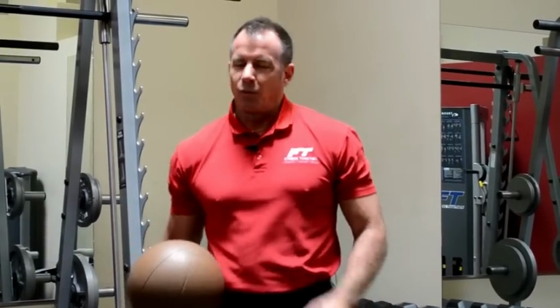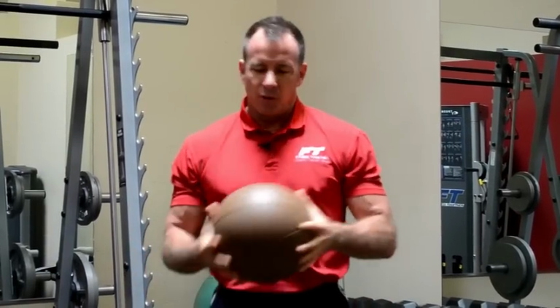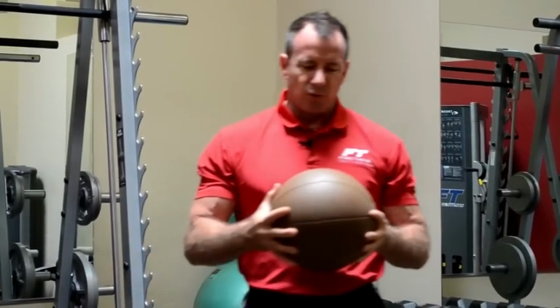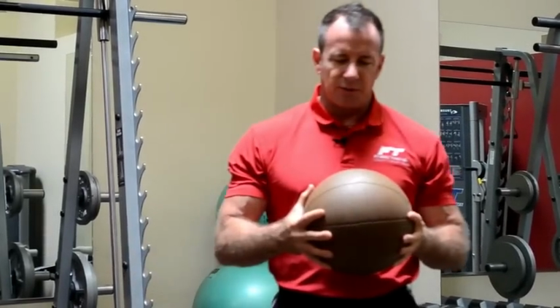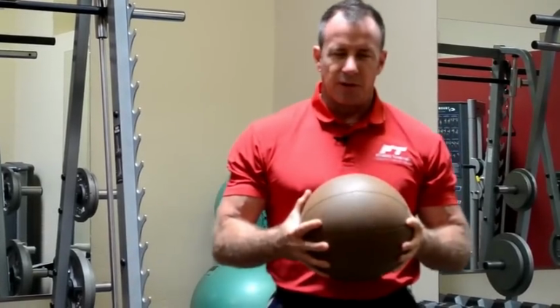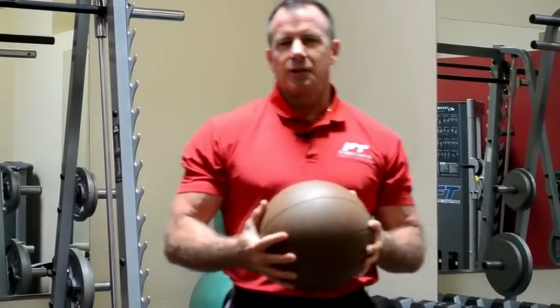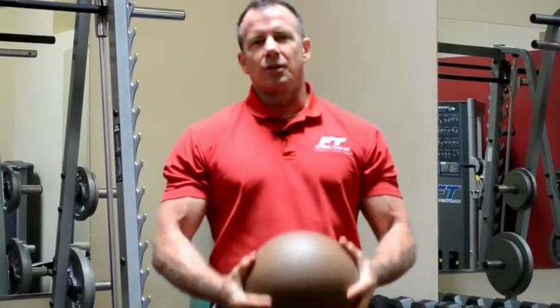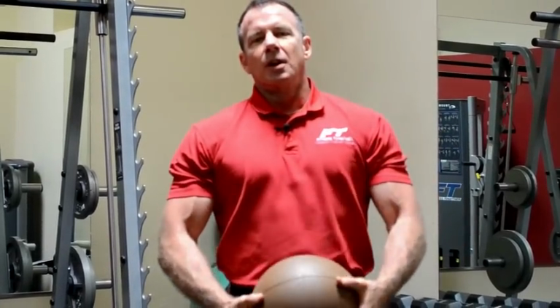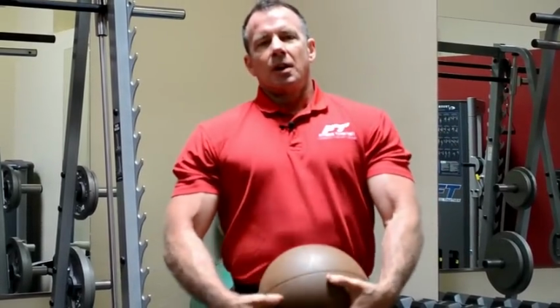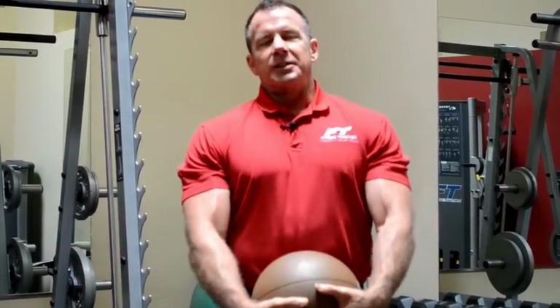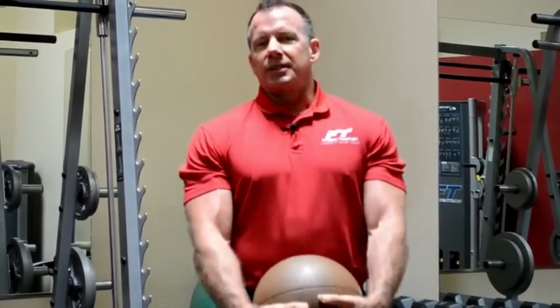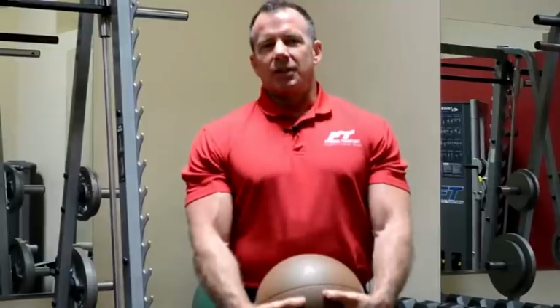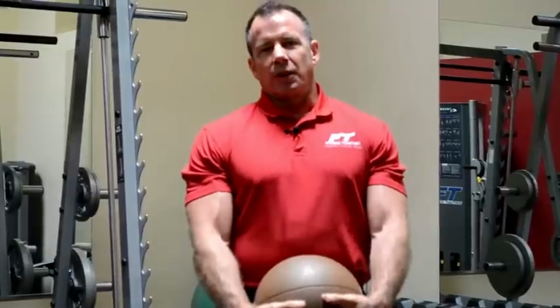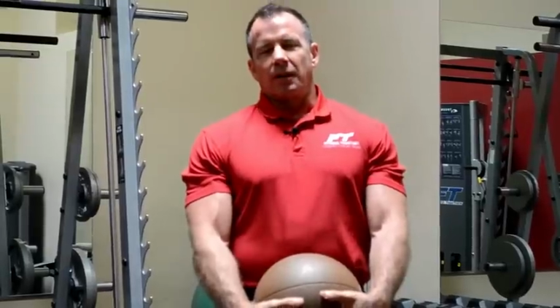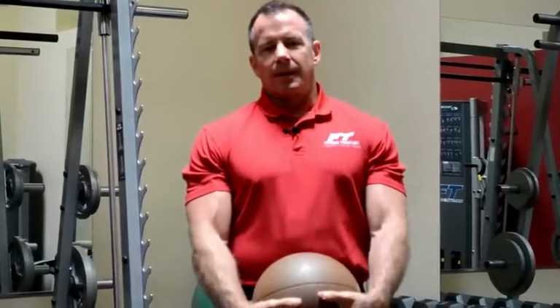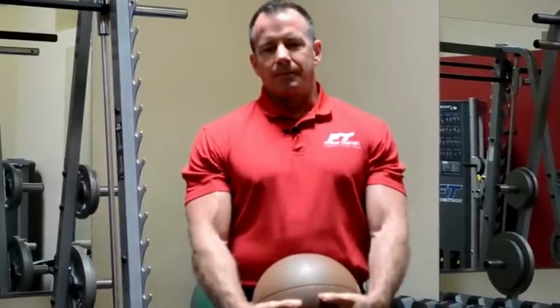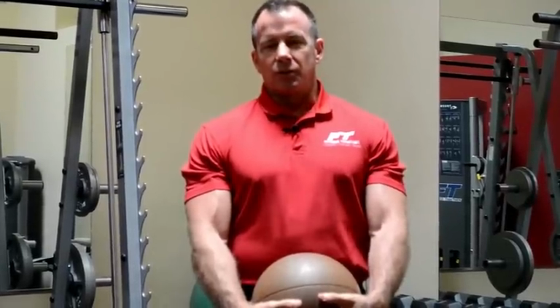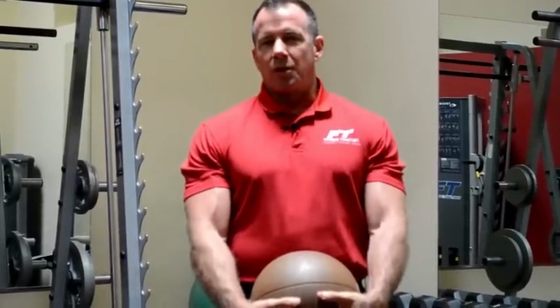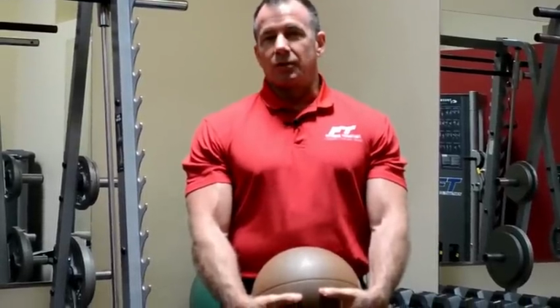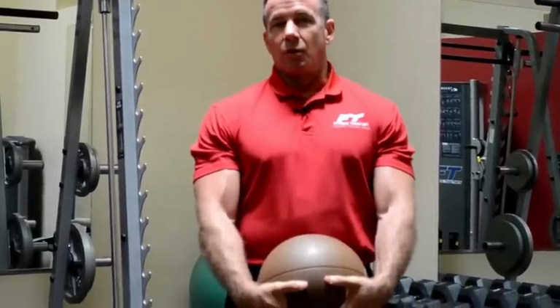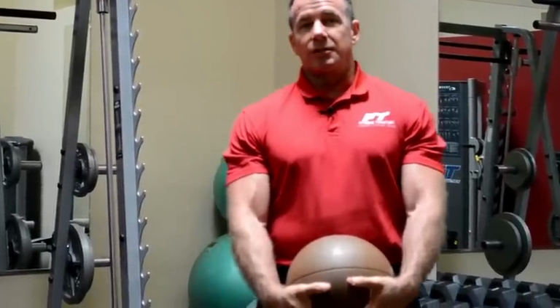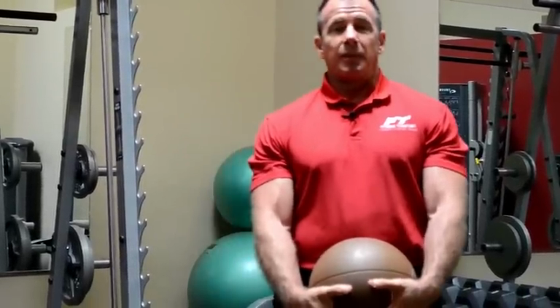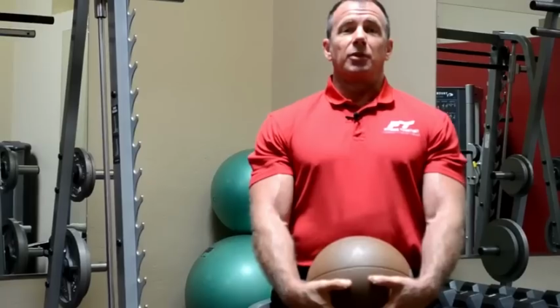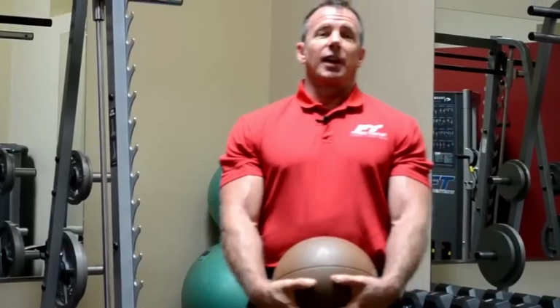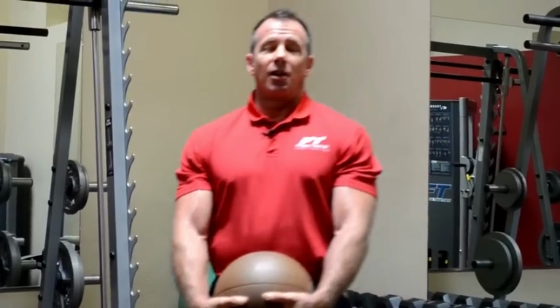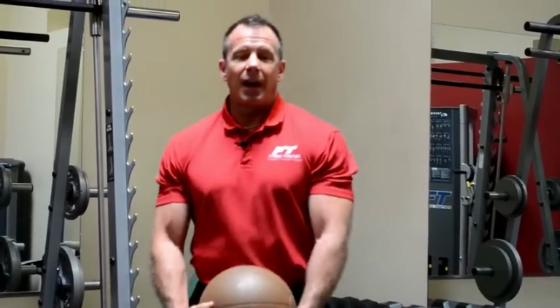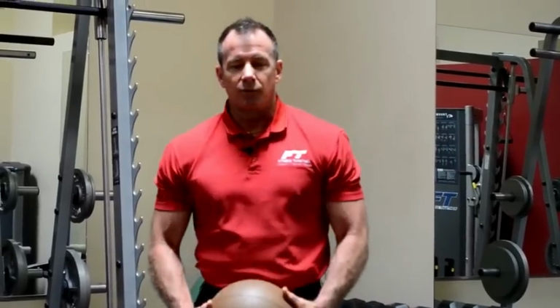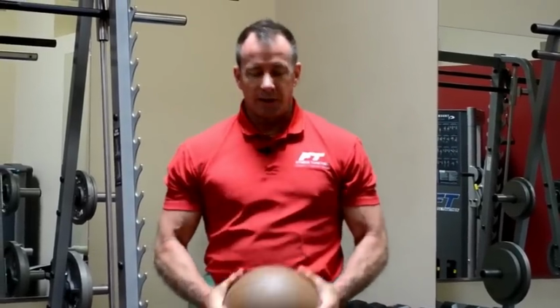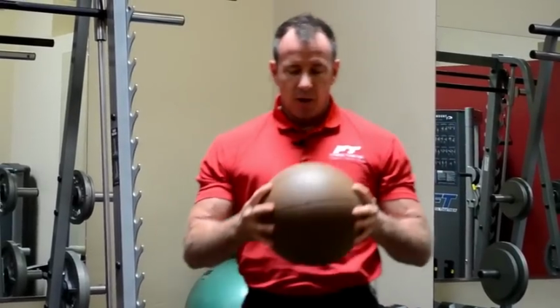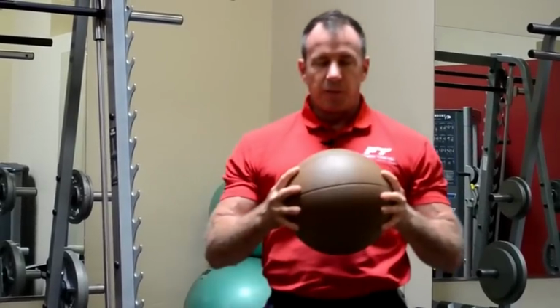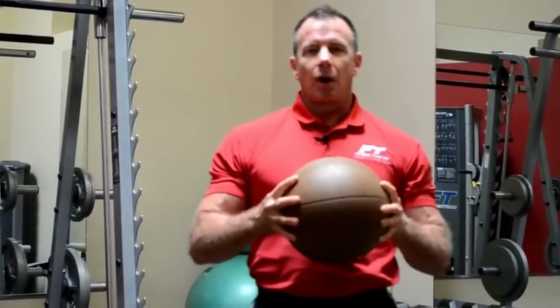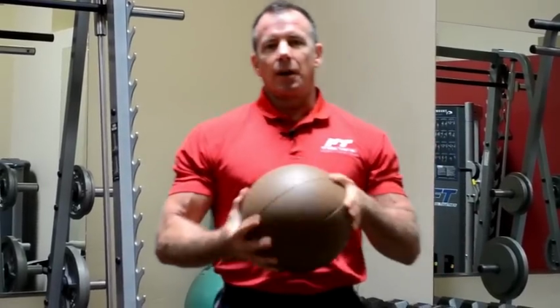One of the greatest ways for you to increase your intensity in your workout is to use balls to do overhead slamming, windmill slamming, and all types of ways to pick your heart rate up.